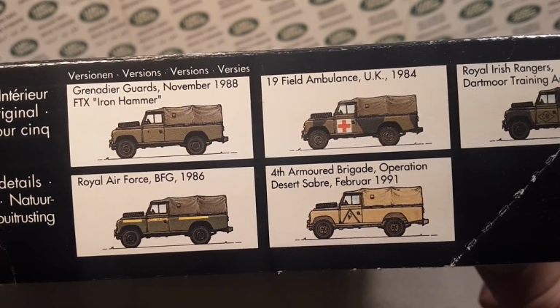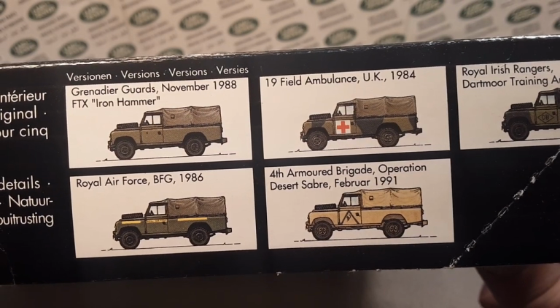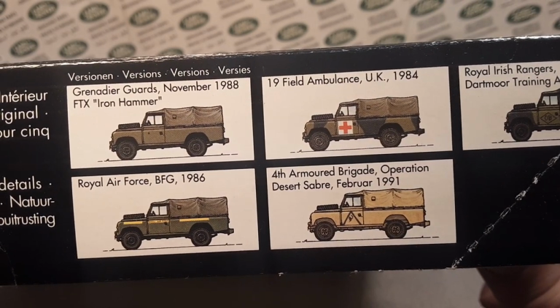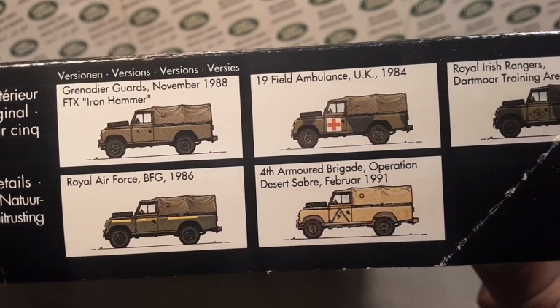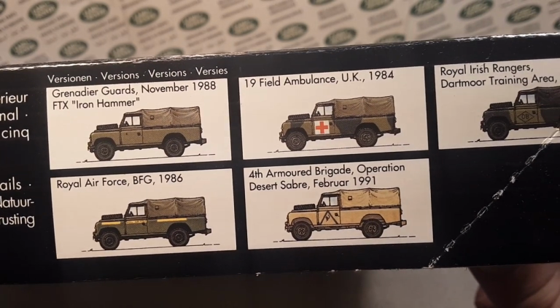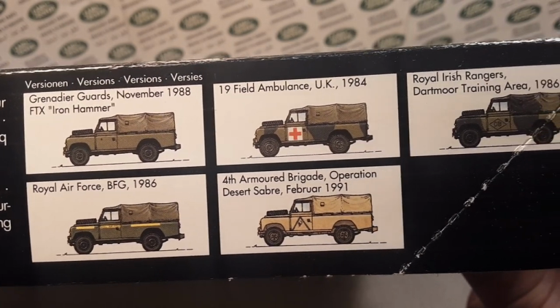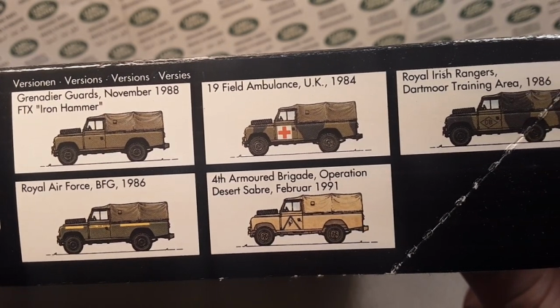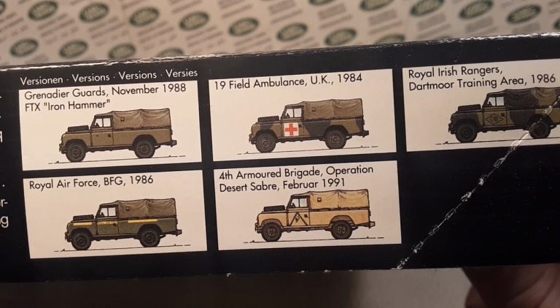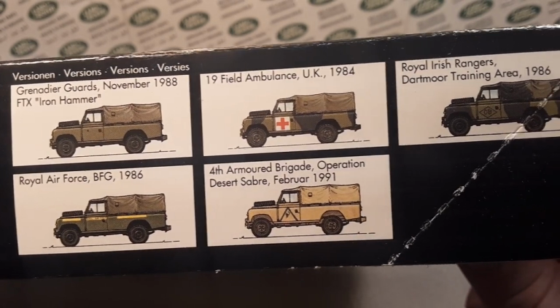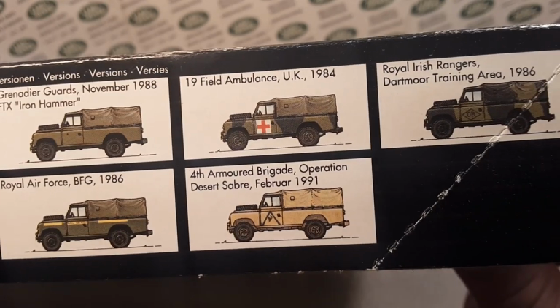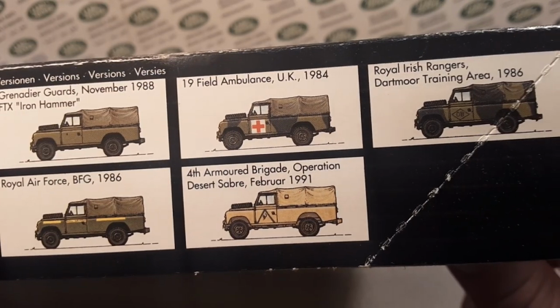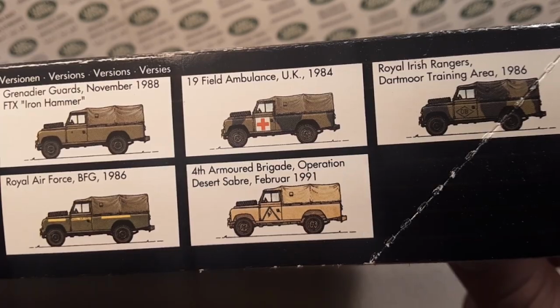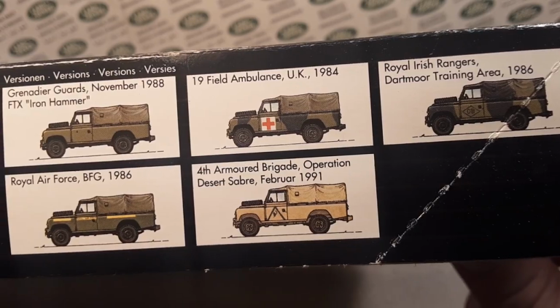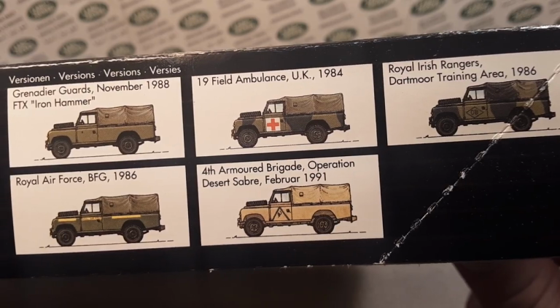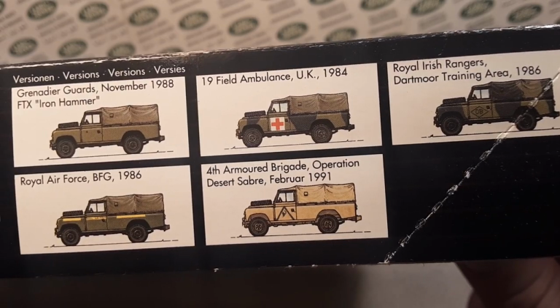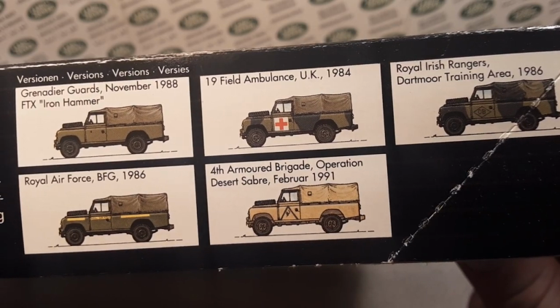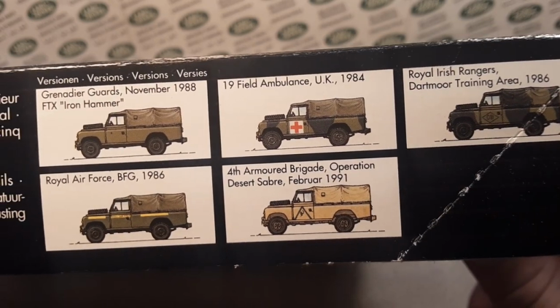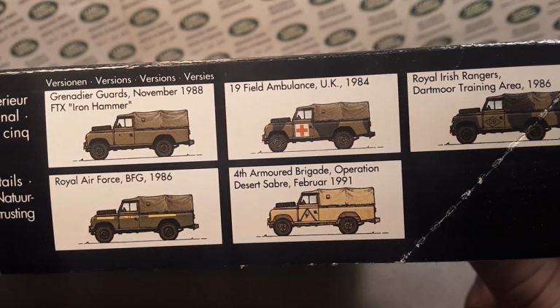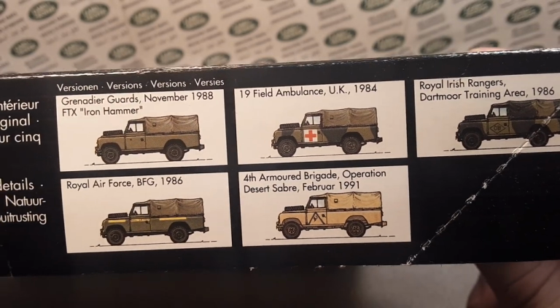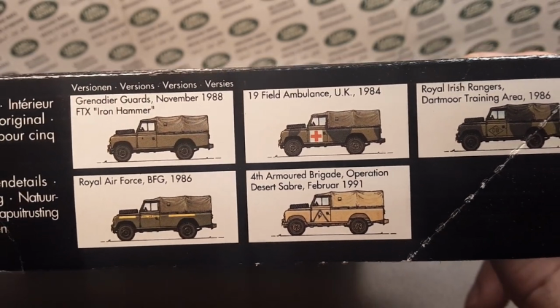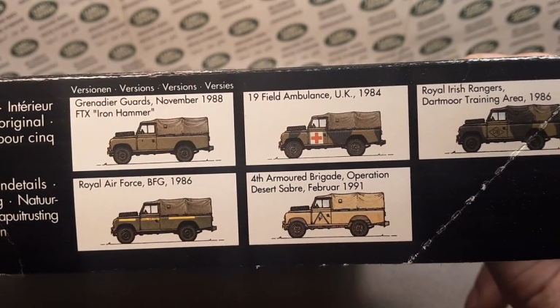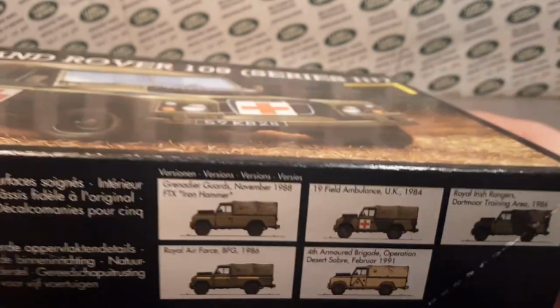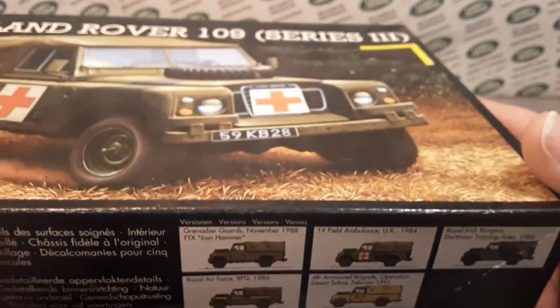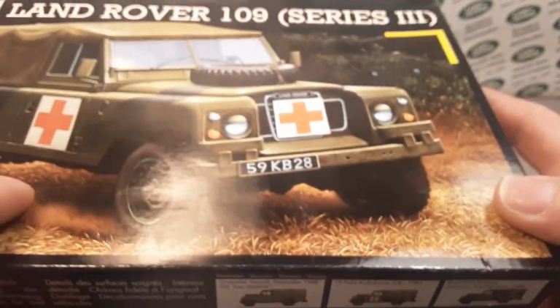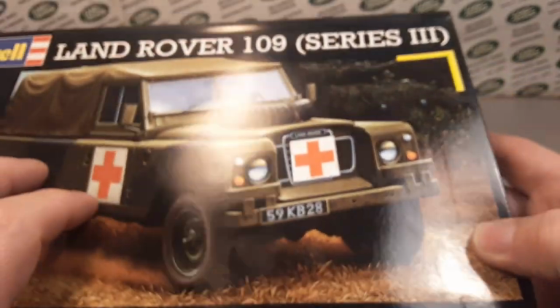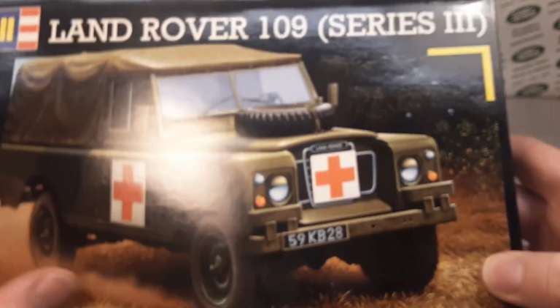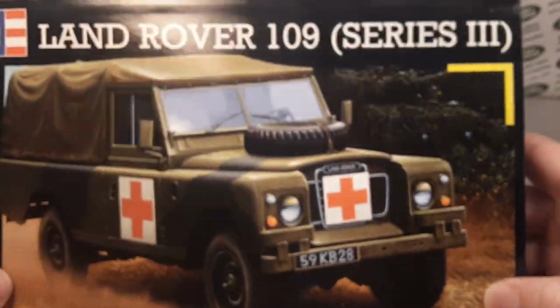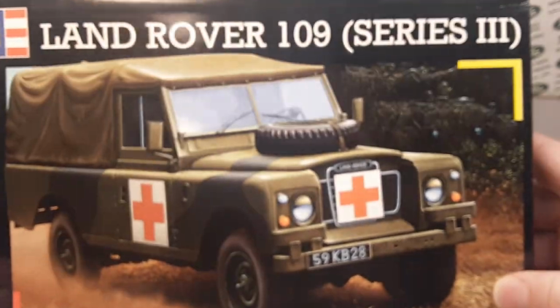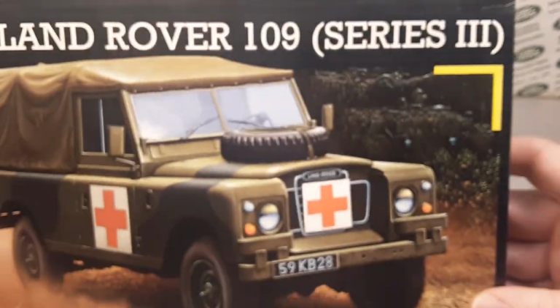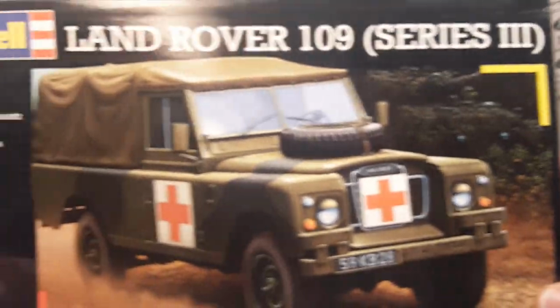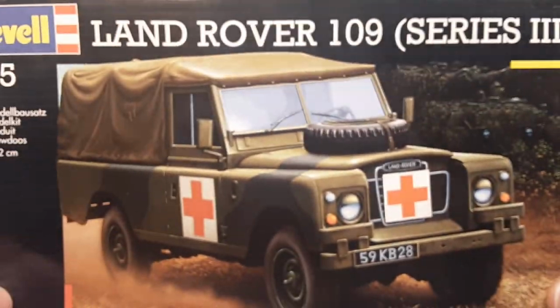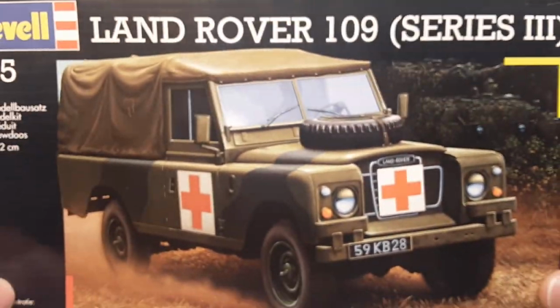Operation Desert Saber, 1991. Unbelievable. We'll talk about the service of this Series 3 a little bit later.